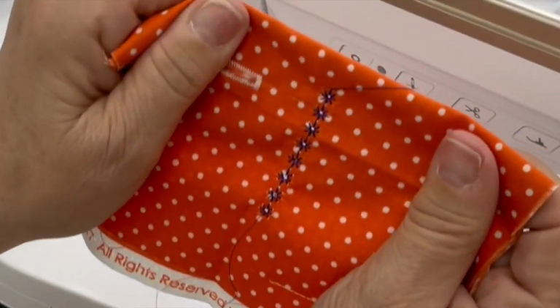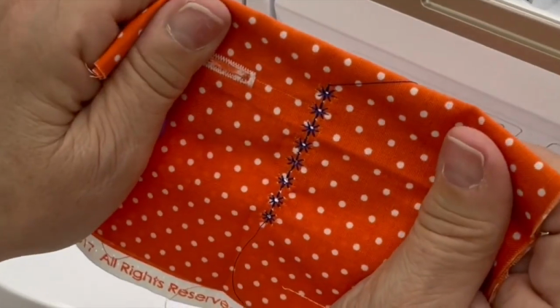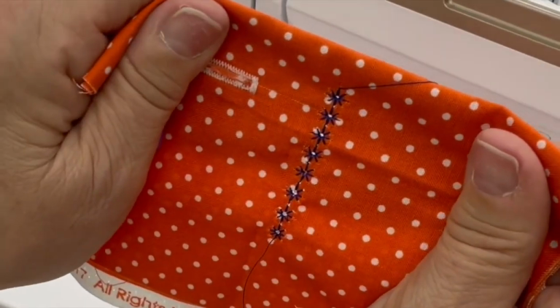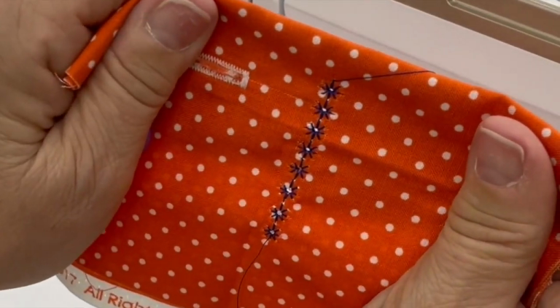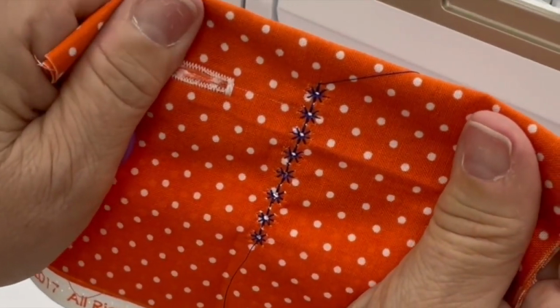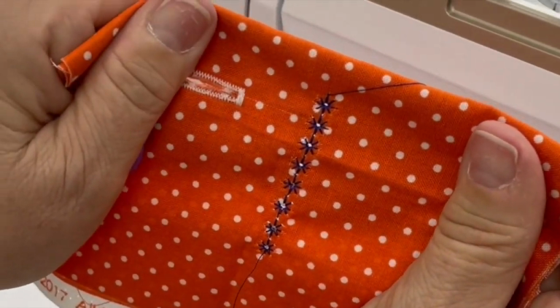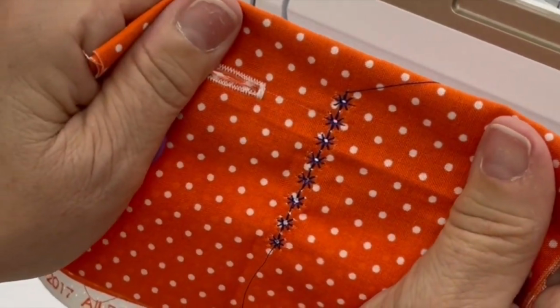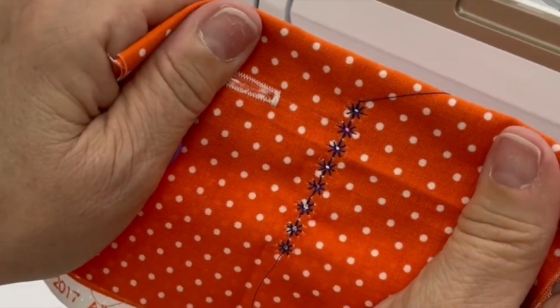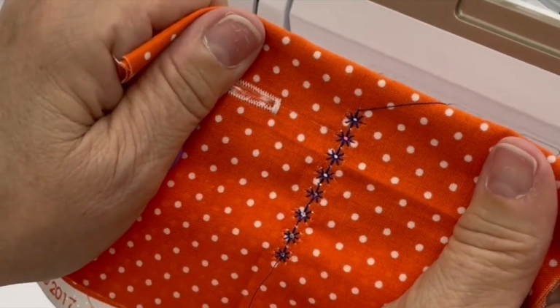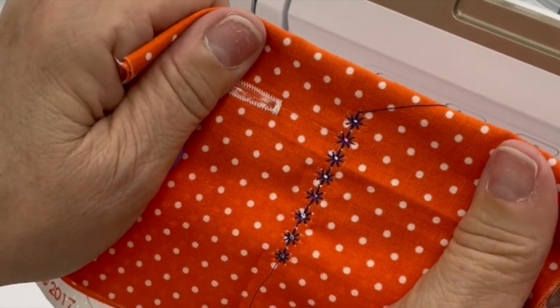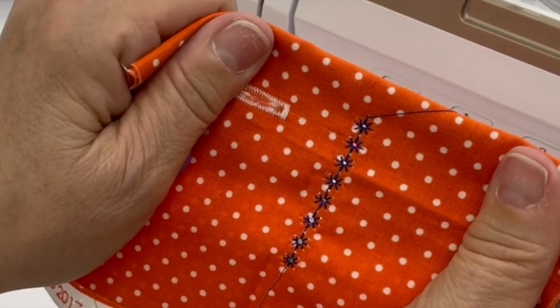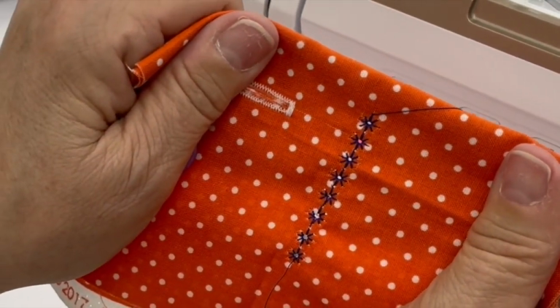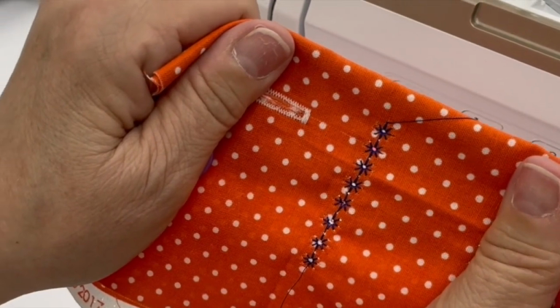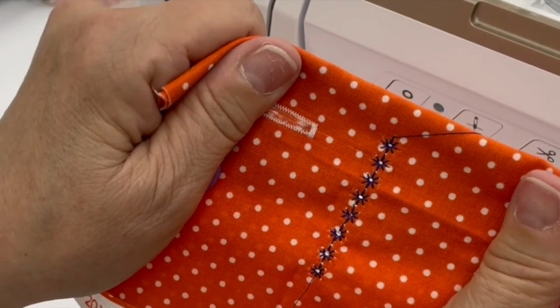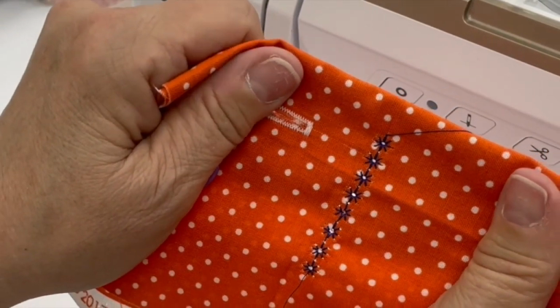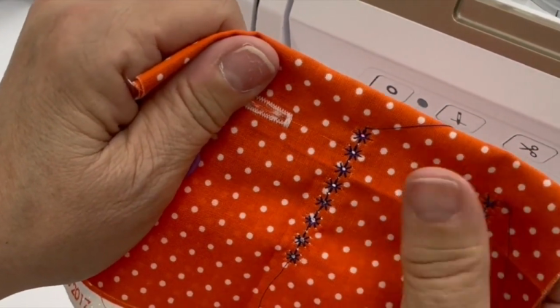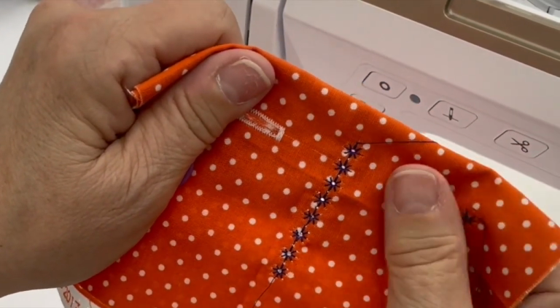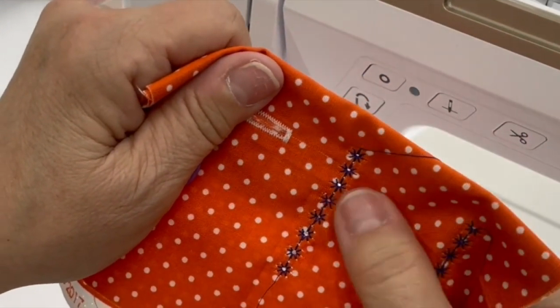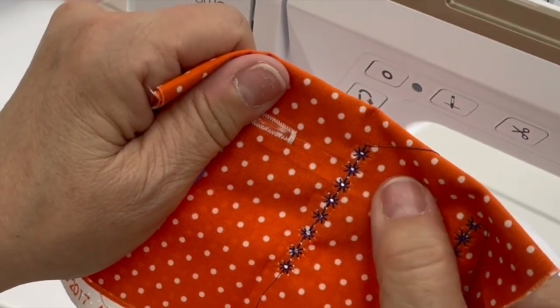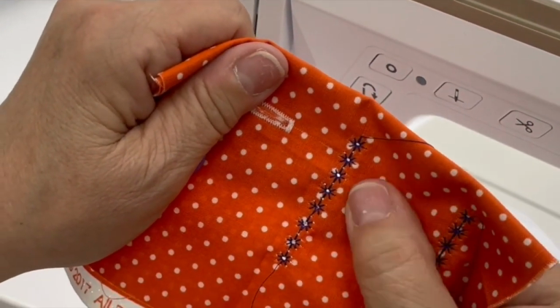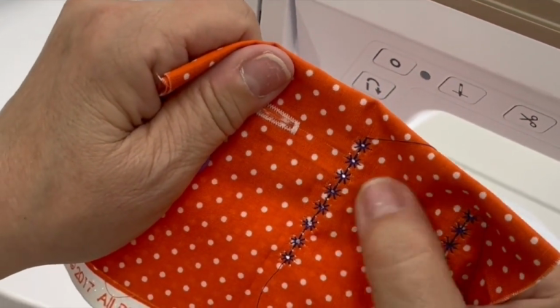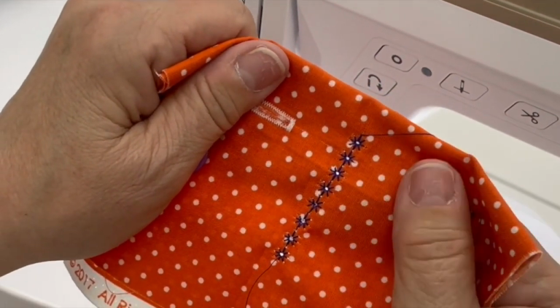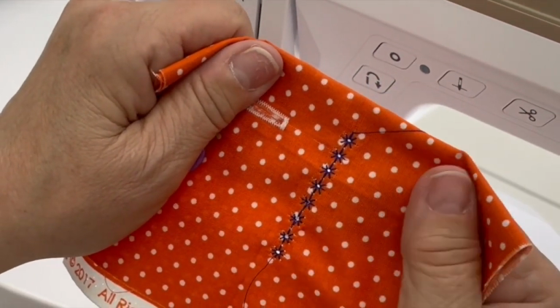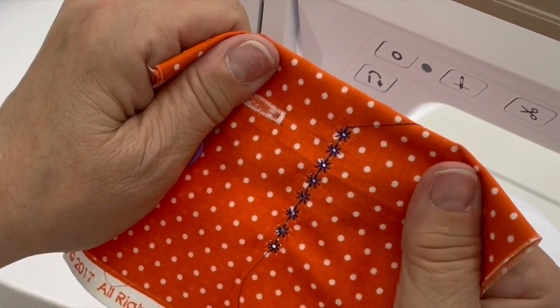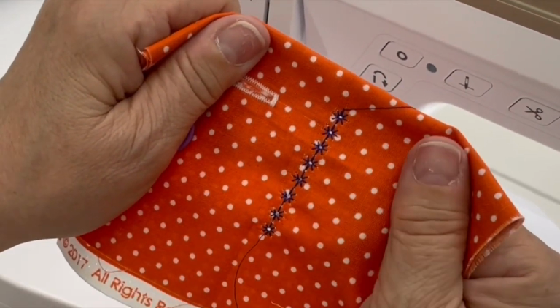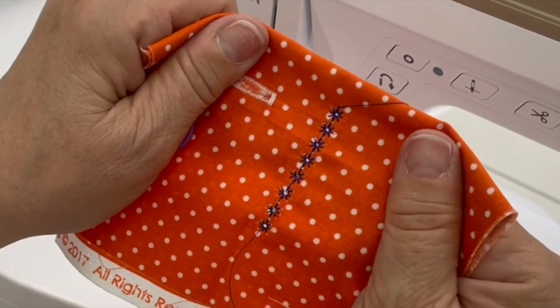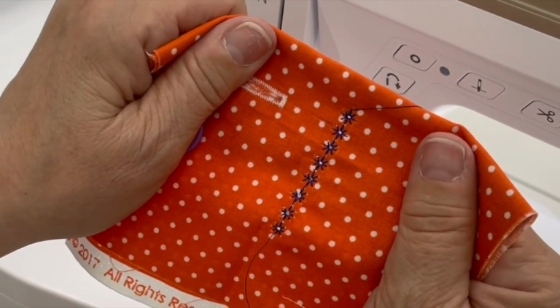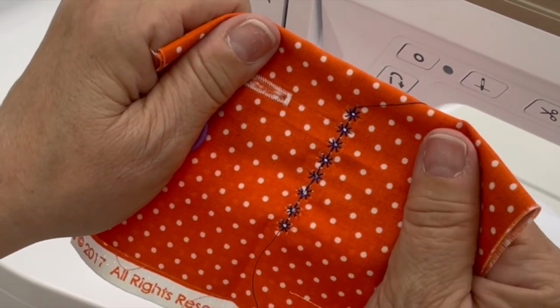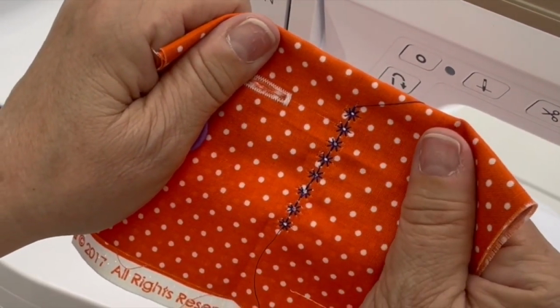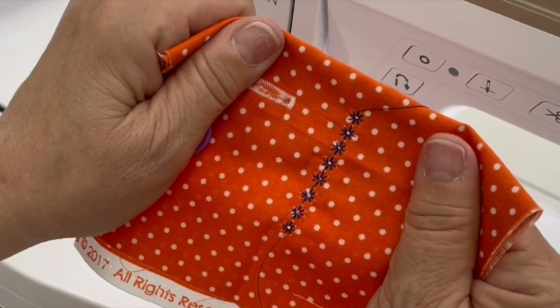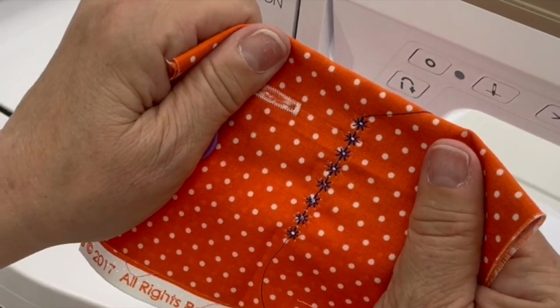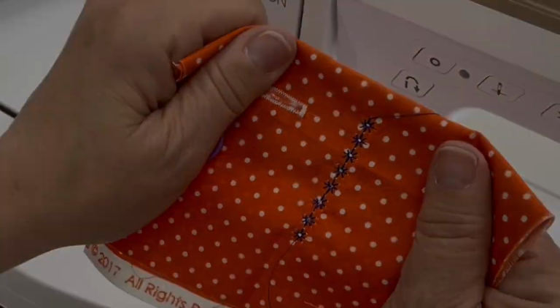And then I am going to show you by holding the fabric up — see those cute little holes that it has created? And the more starch and stiffer your fabric, the better it does these kinds of stitches on it.